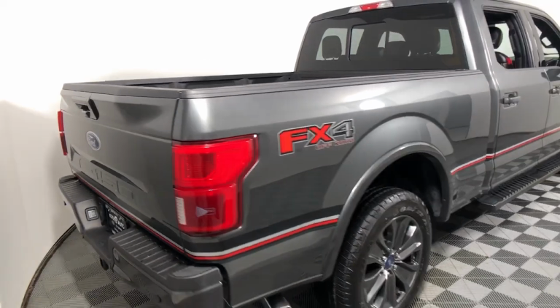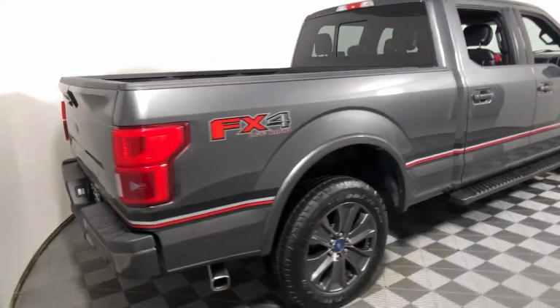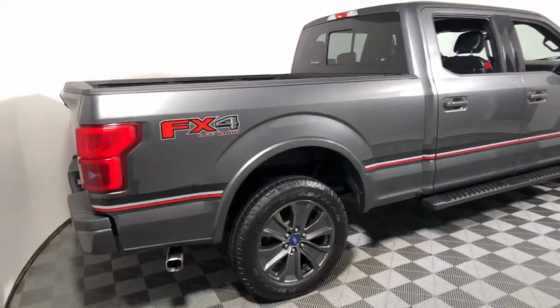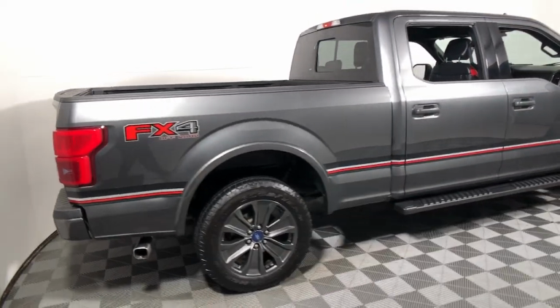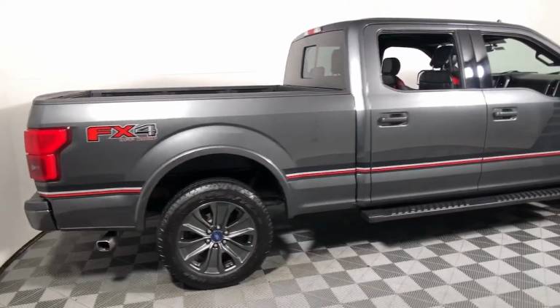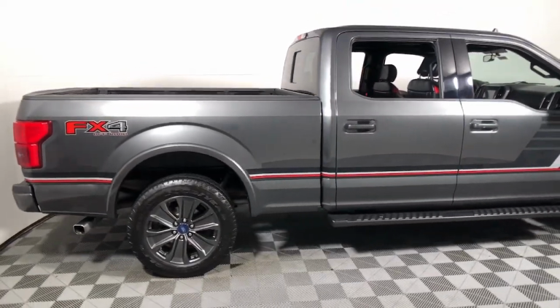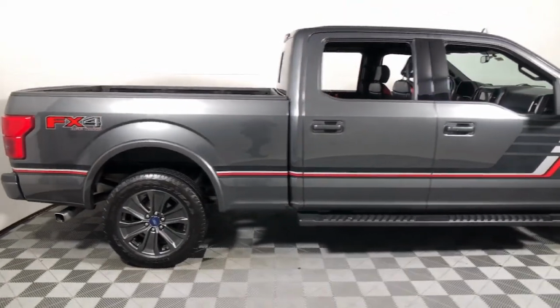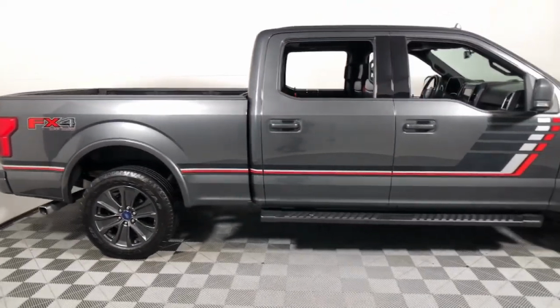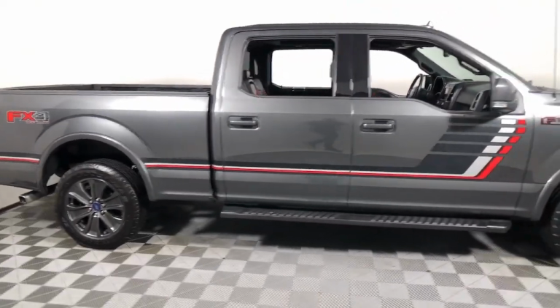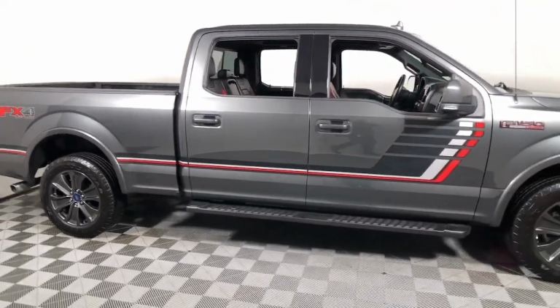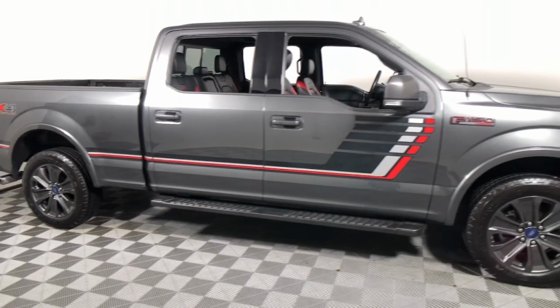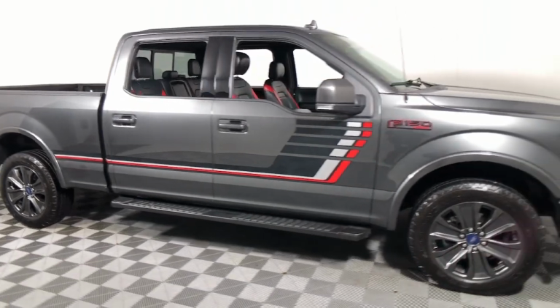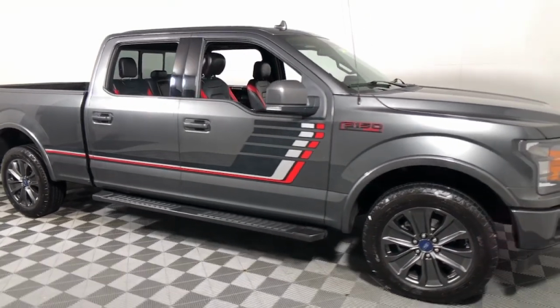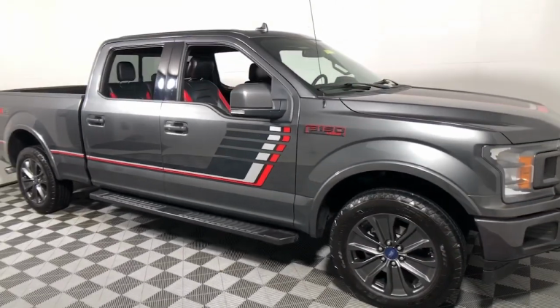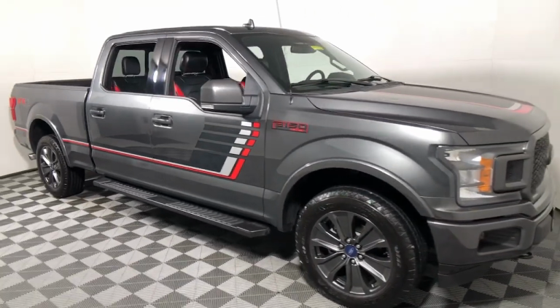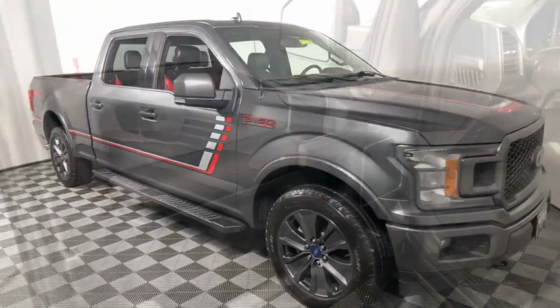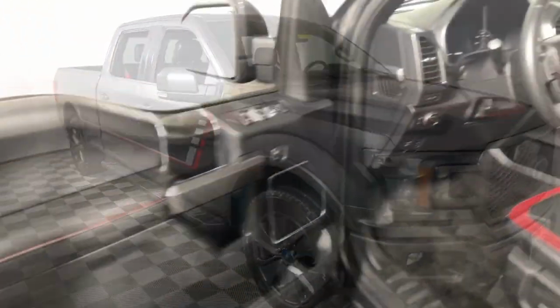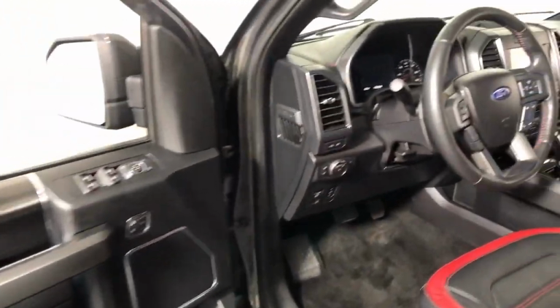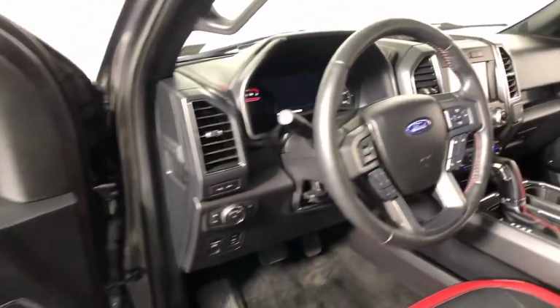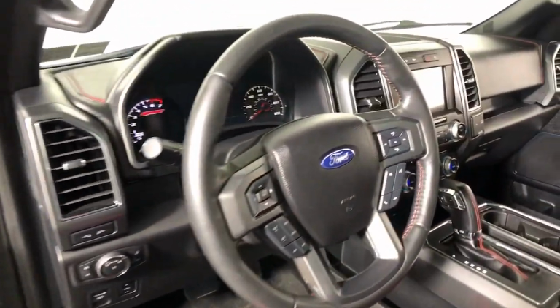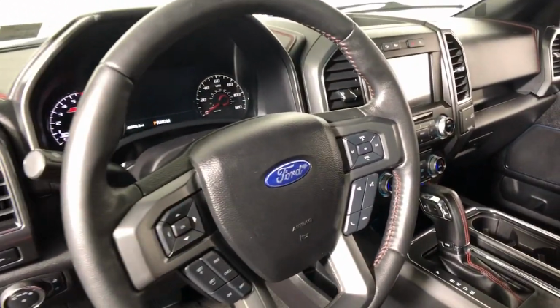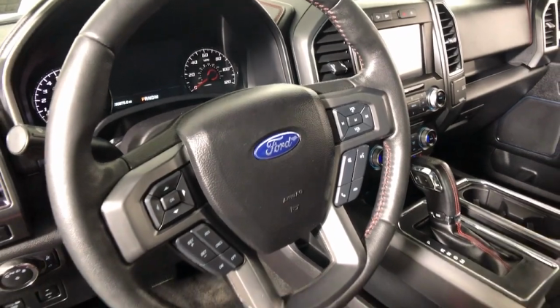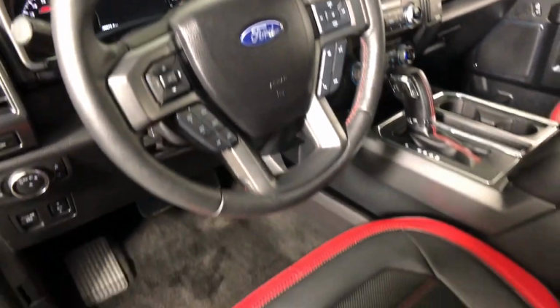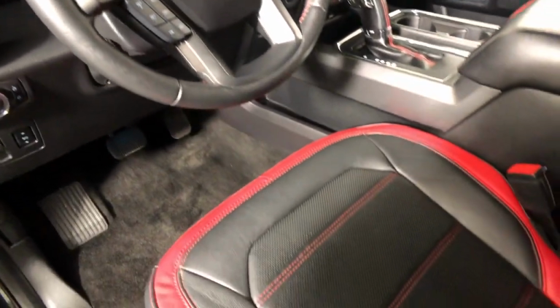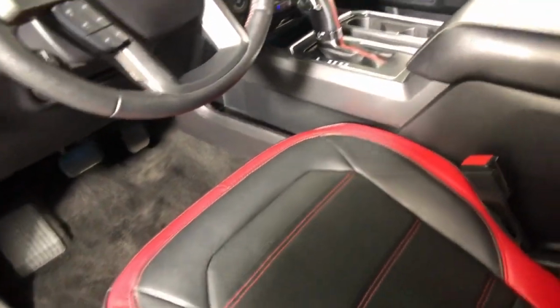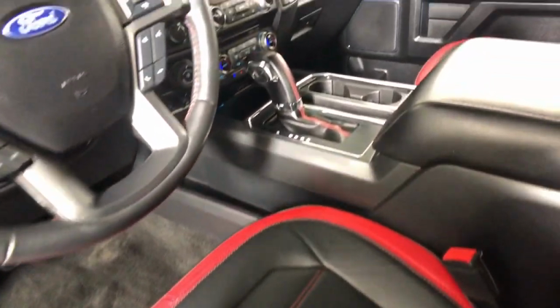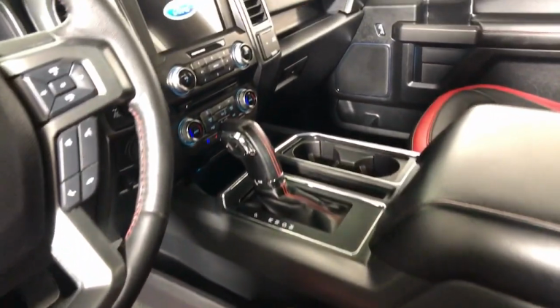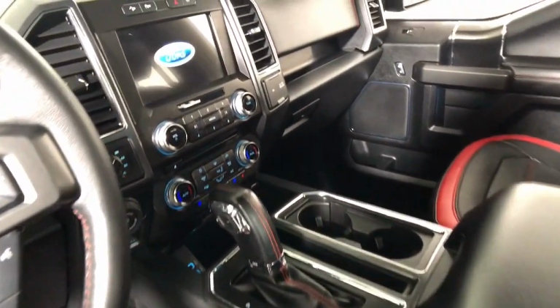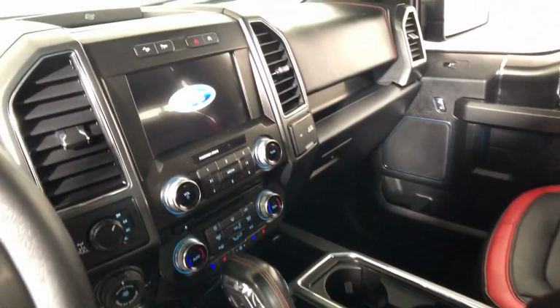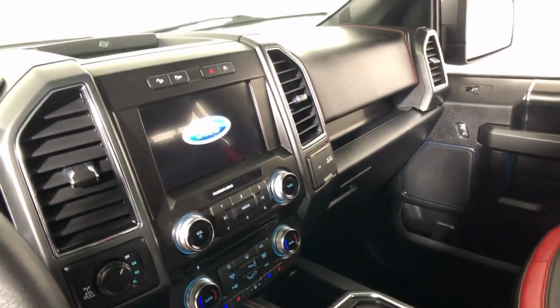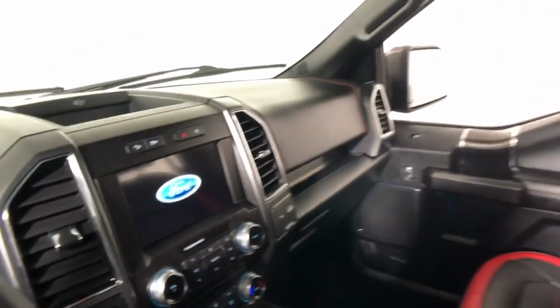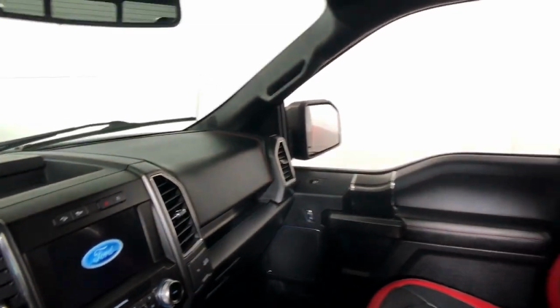Can you see yourself in the 2018 Ford F-150? This vehicle still has fewer than 35,000 miles on the clock, so it won't last long. This rugged F-150 is ready for work, off-roading, or a little R&R.